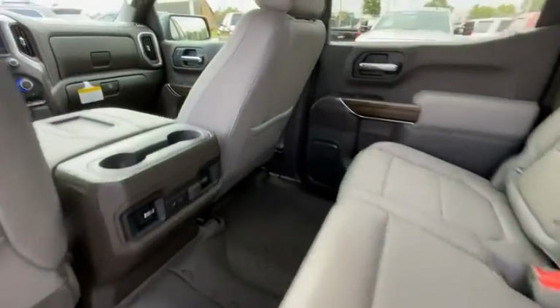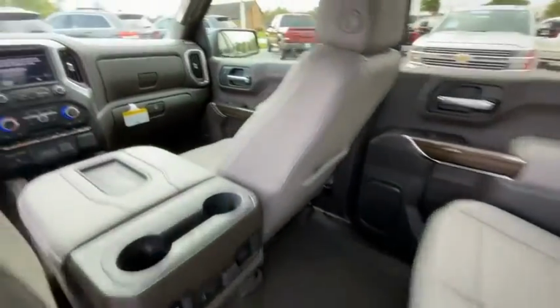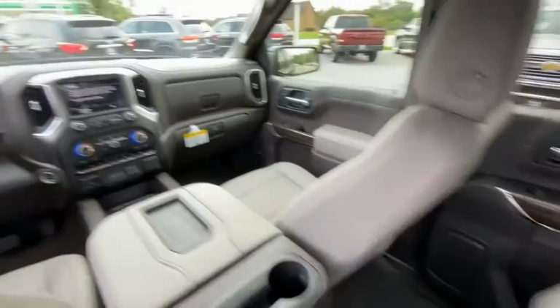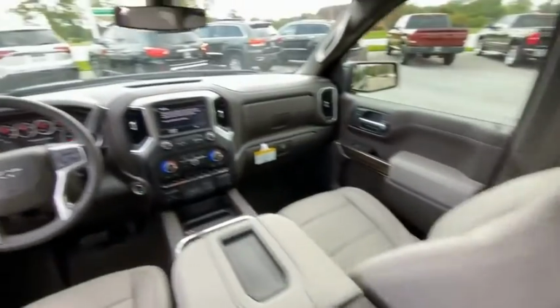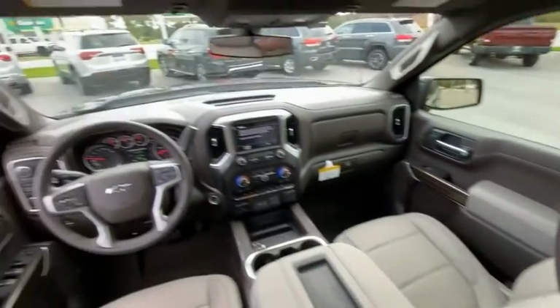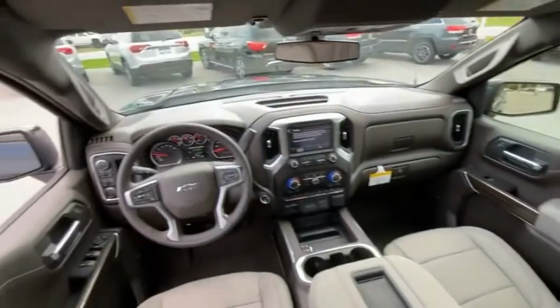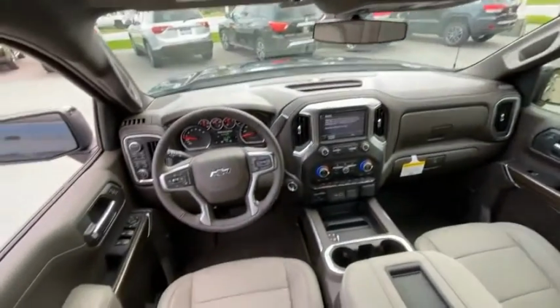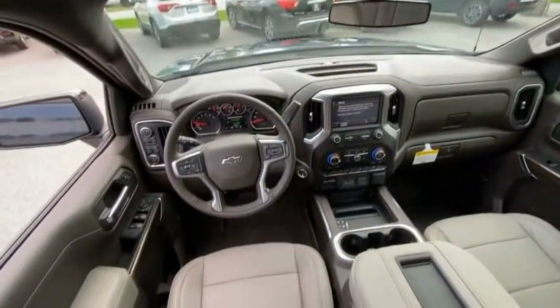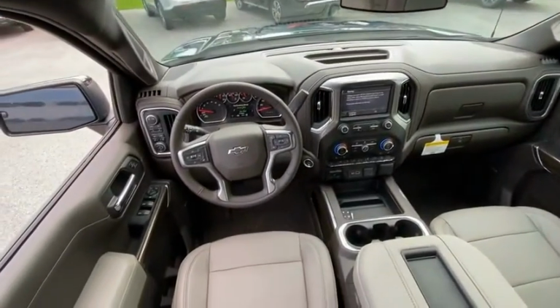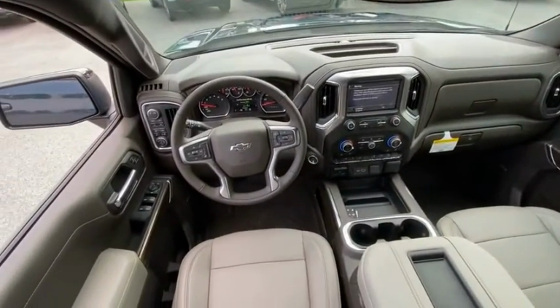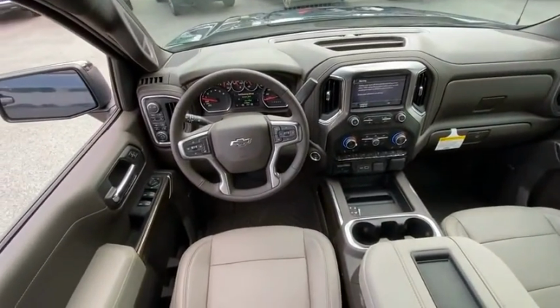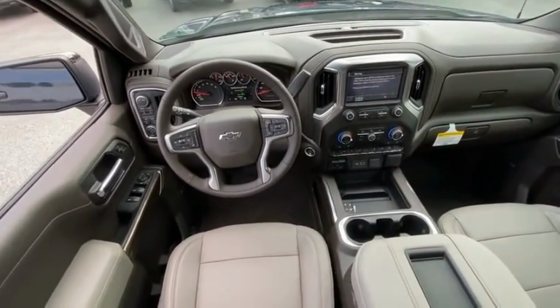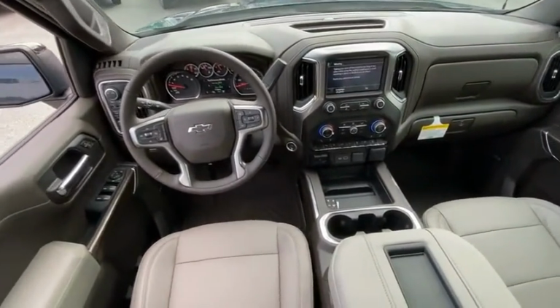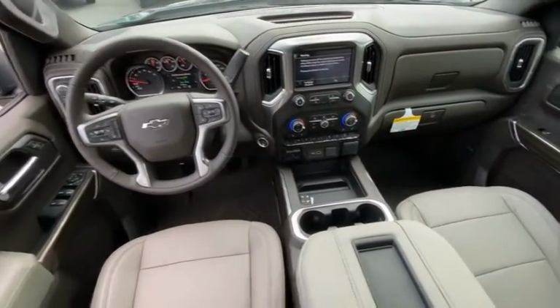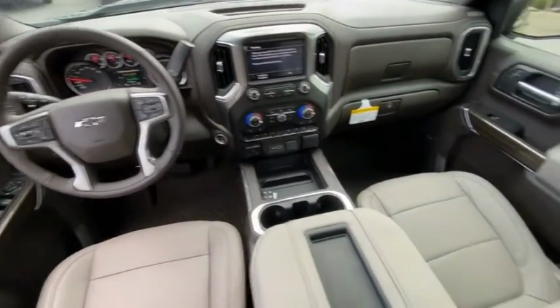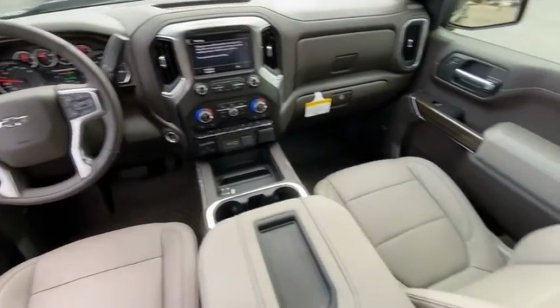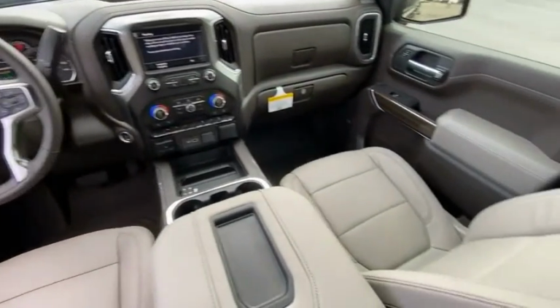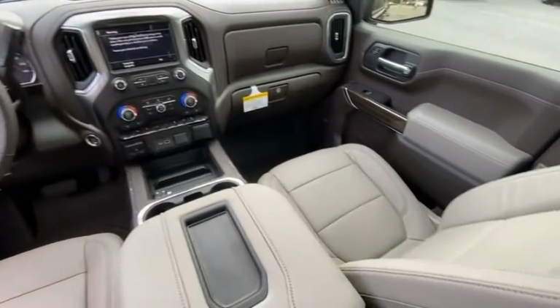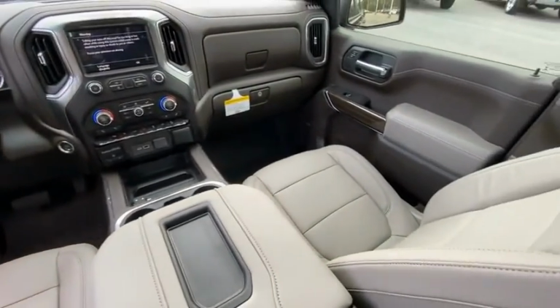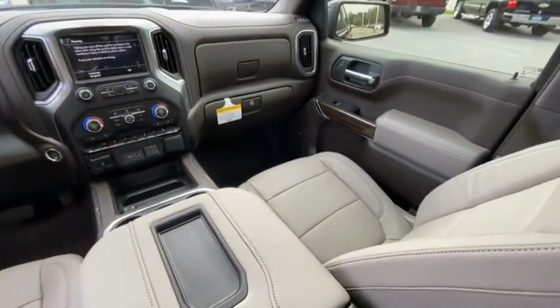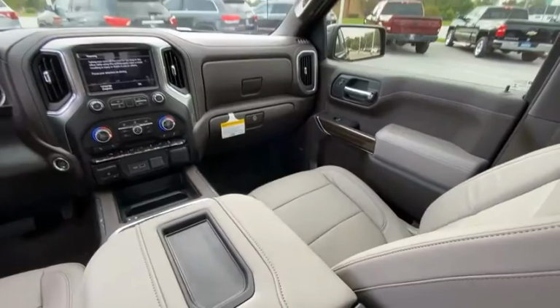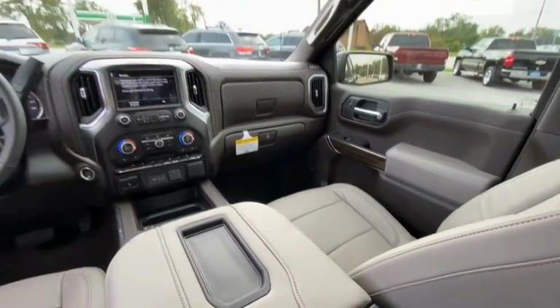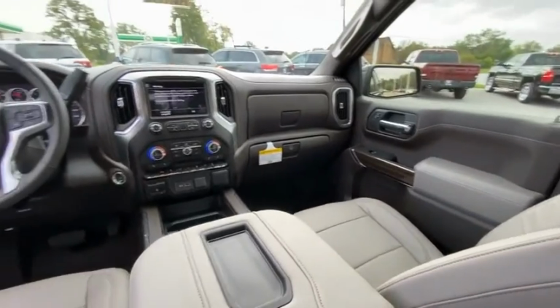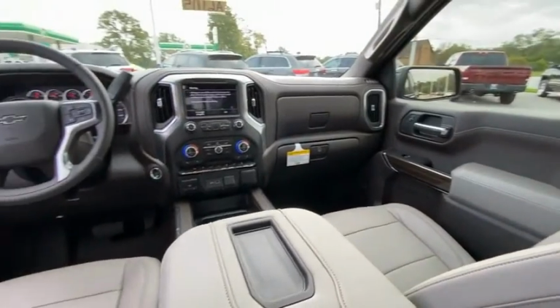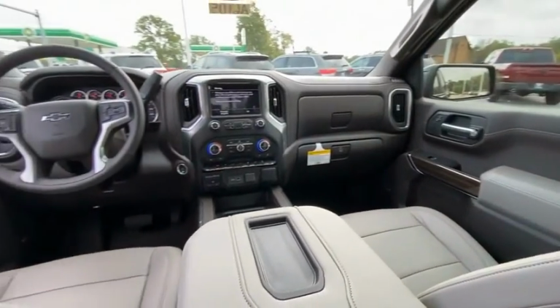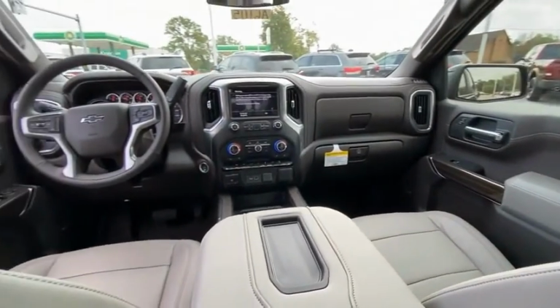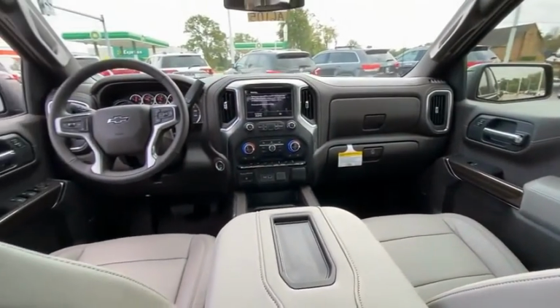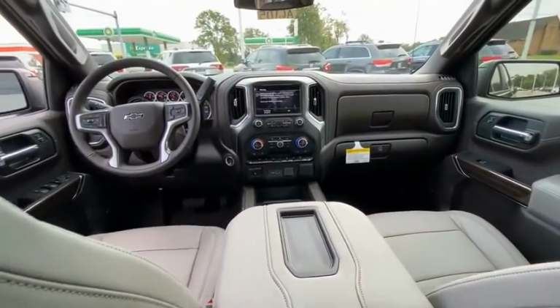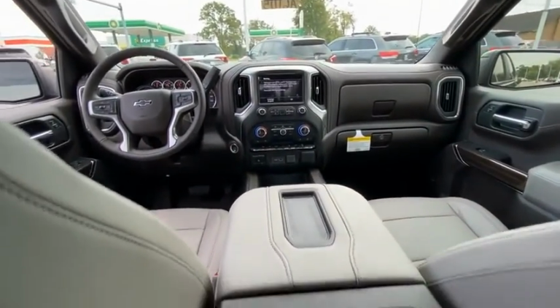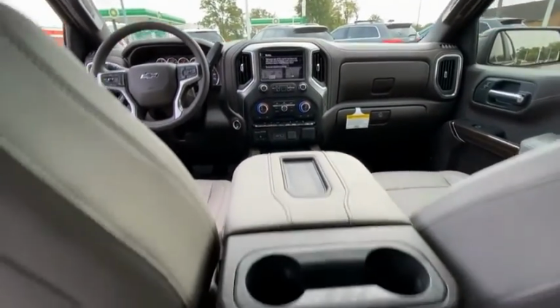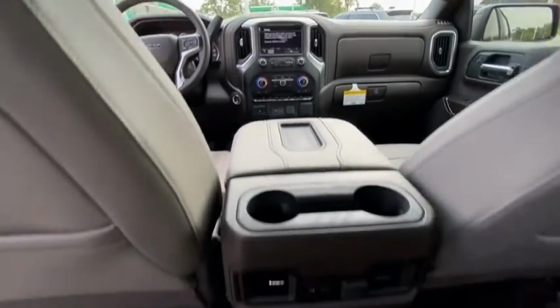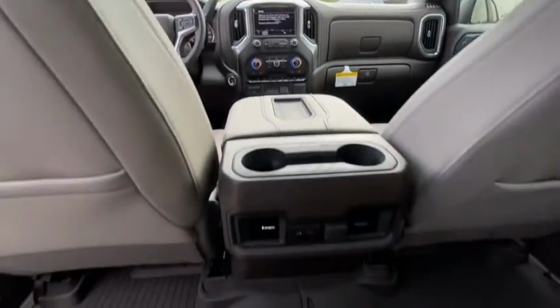front-wheel independent suspension. If affordable style and reliability are what you're looking for, this vehicle couldn't be more perfect. Drive it today.